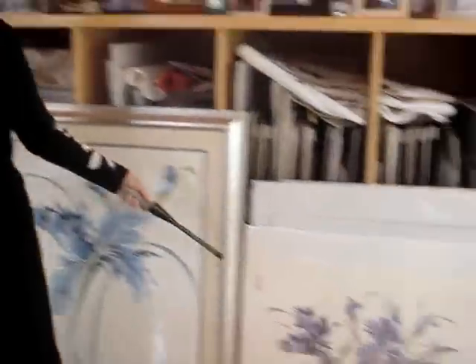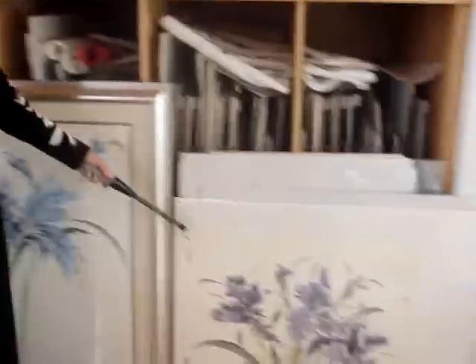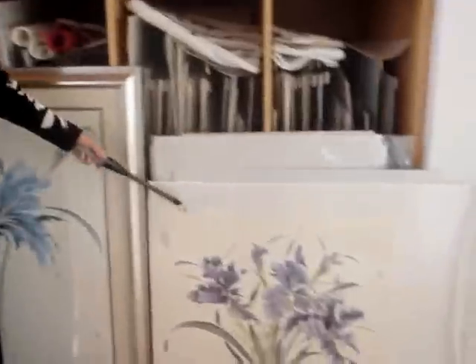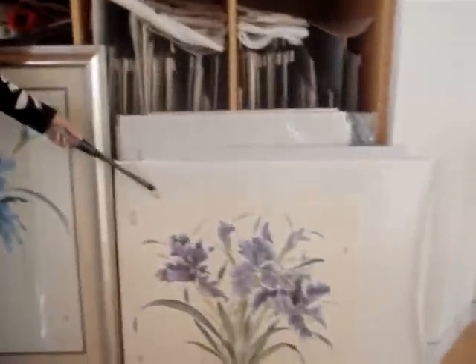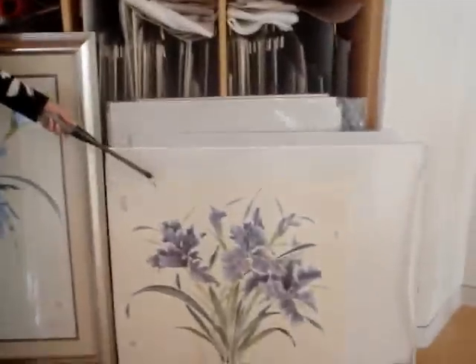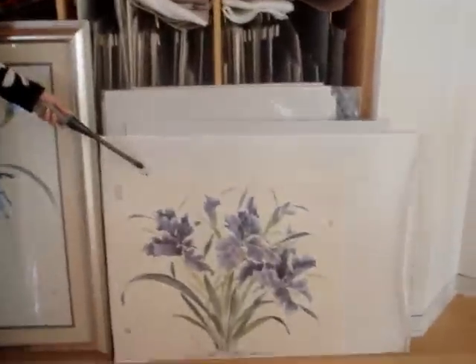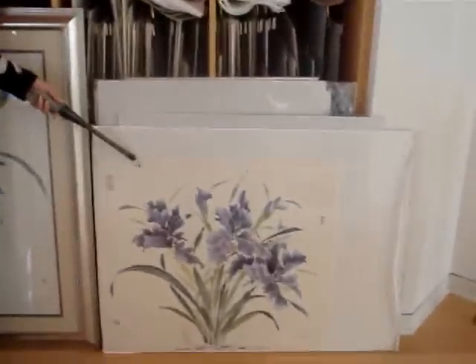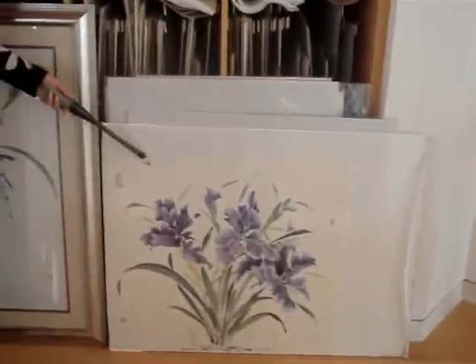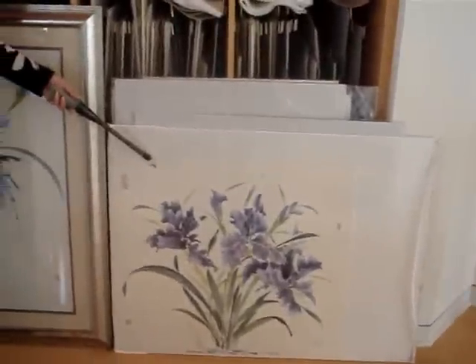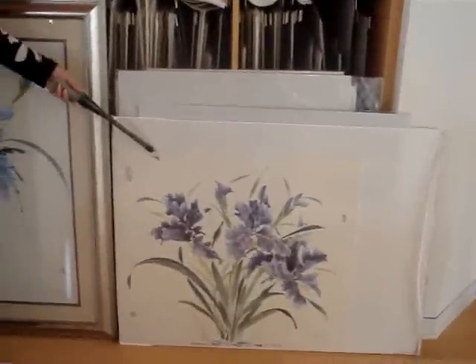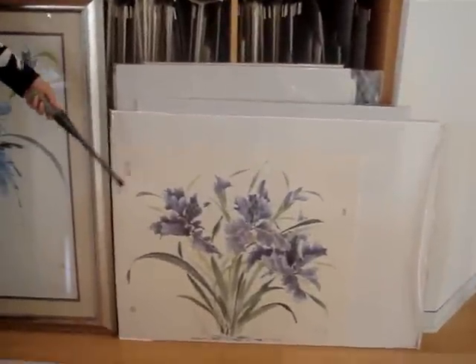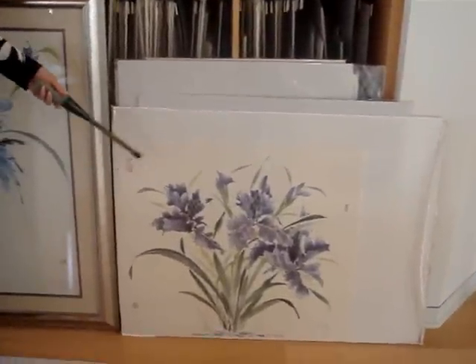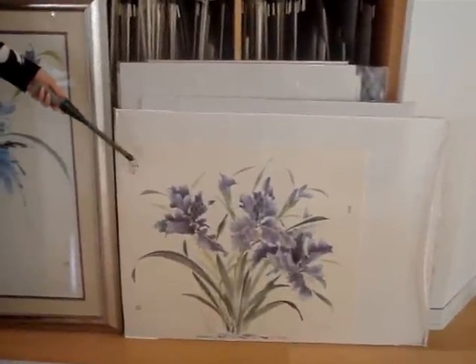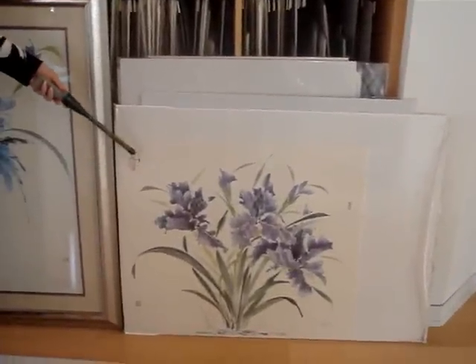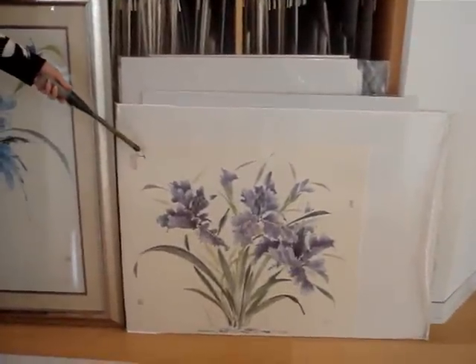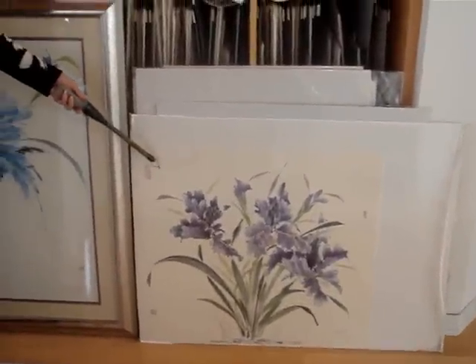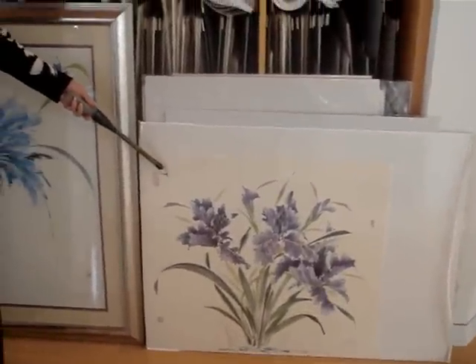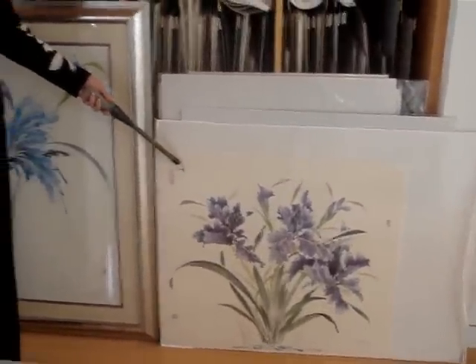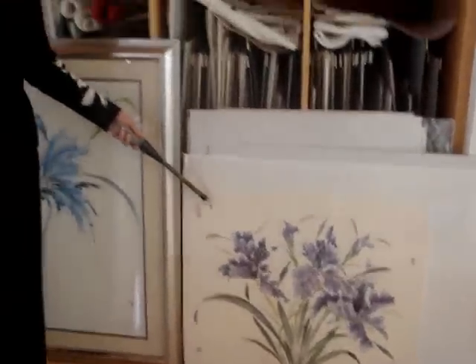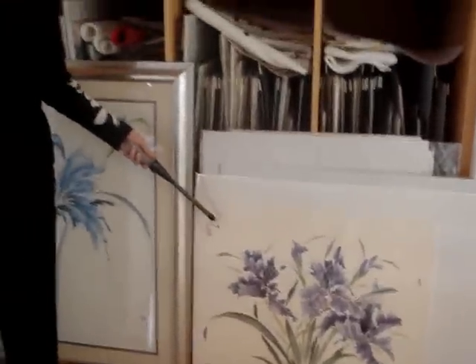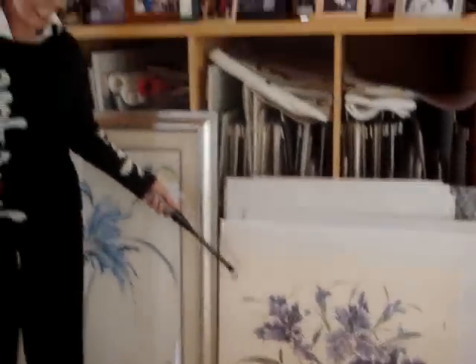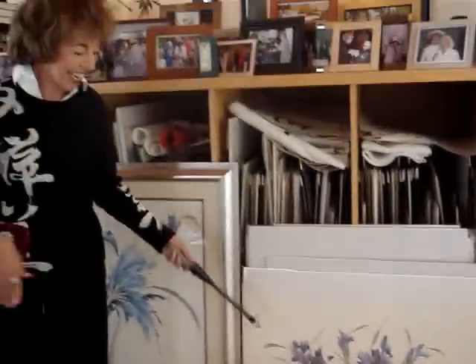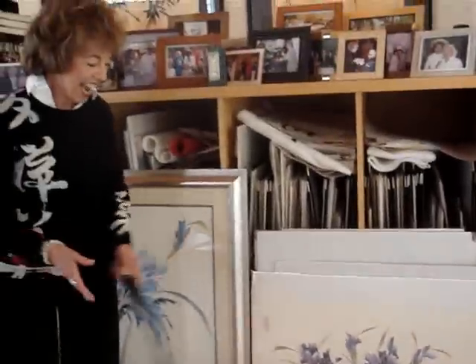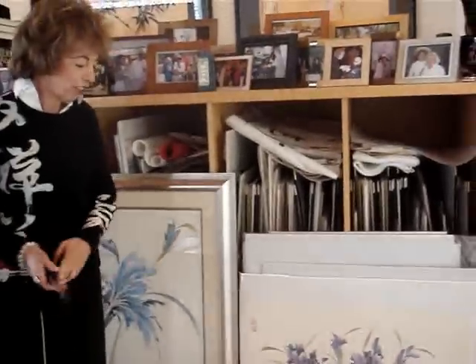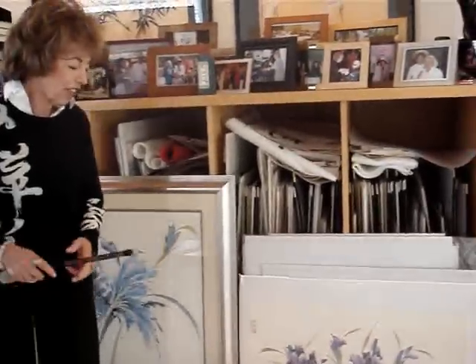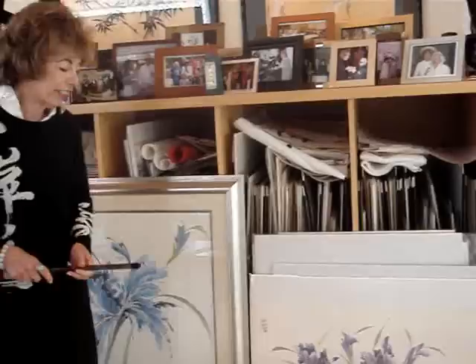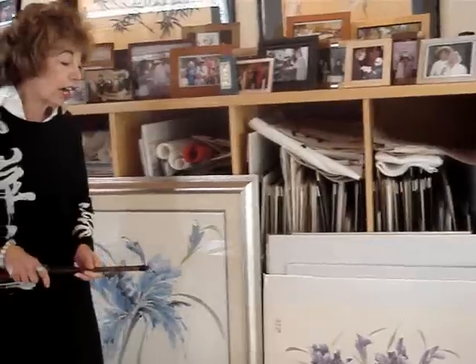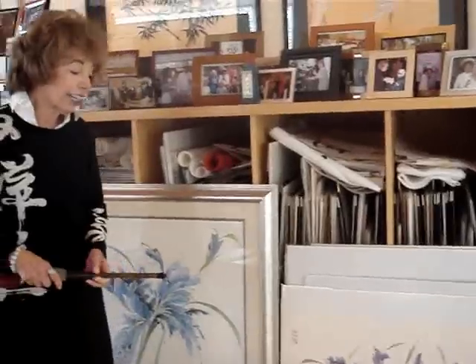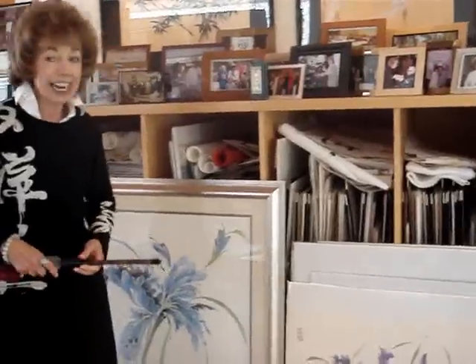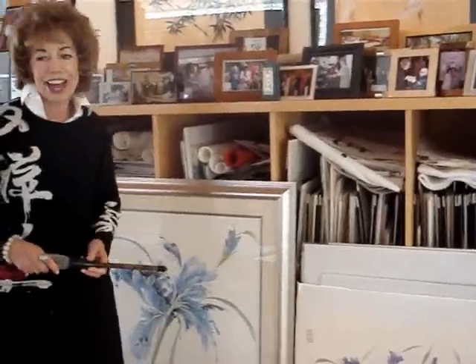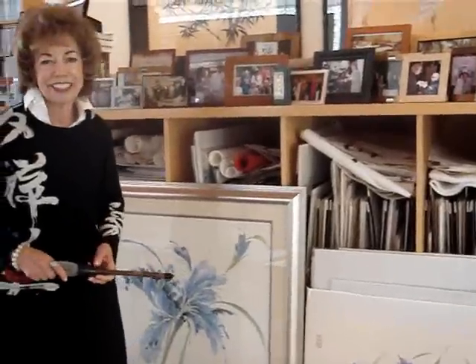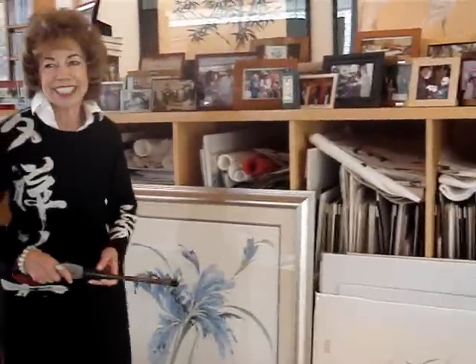And here we have something with a little bit more westernized look to it, but it's still the Chinese brush painting technique. And so that's a garden of irises.